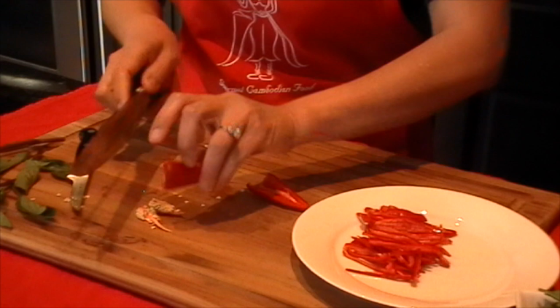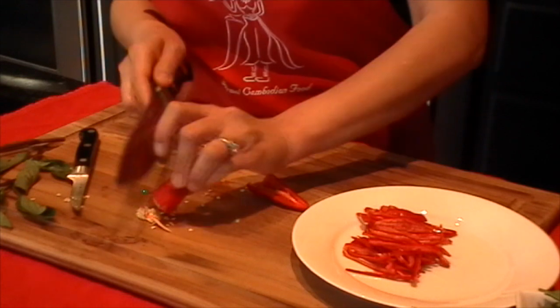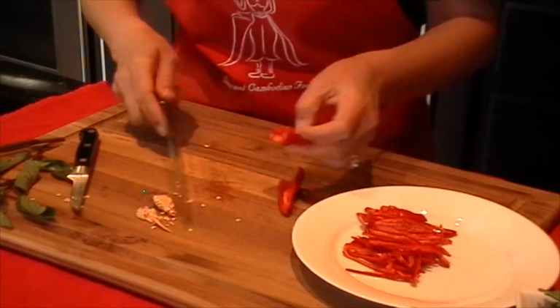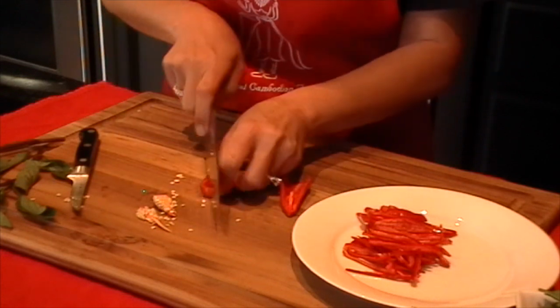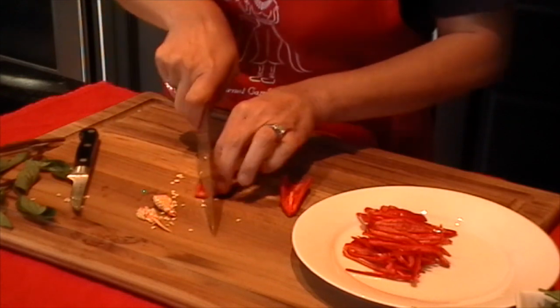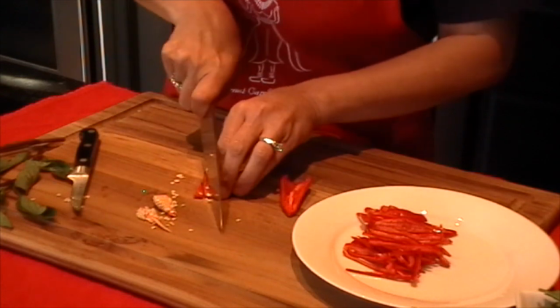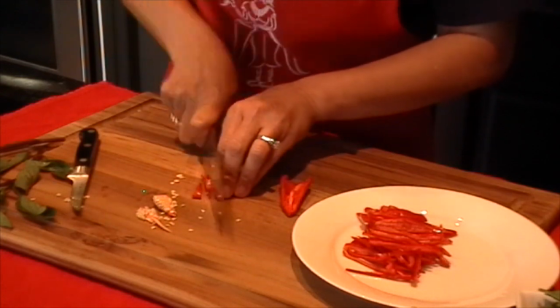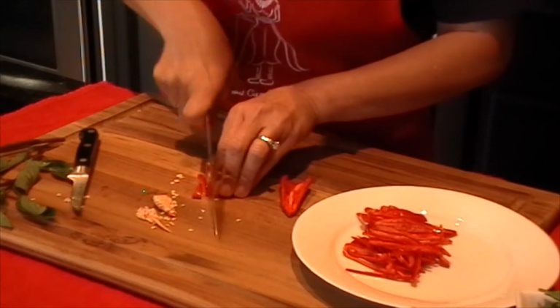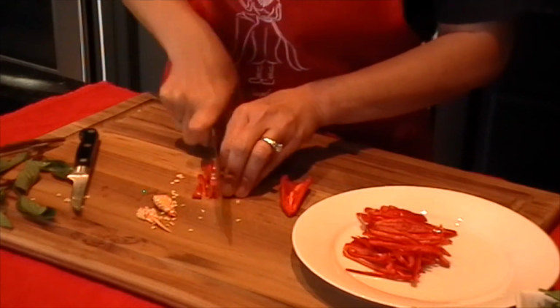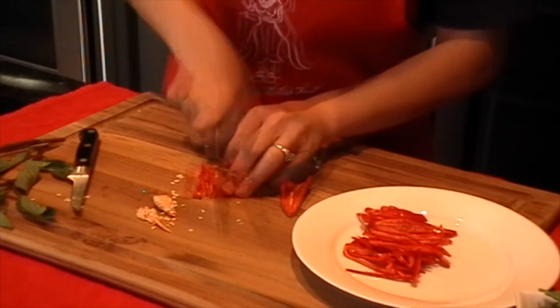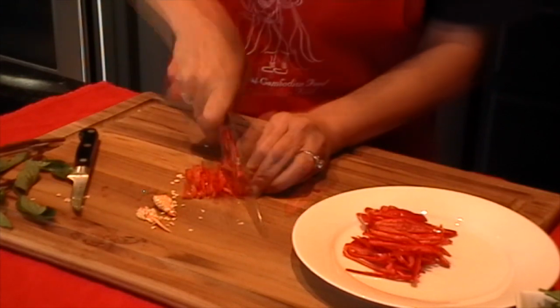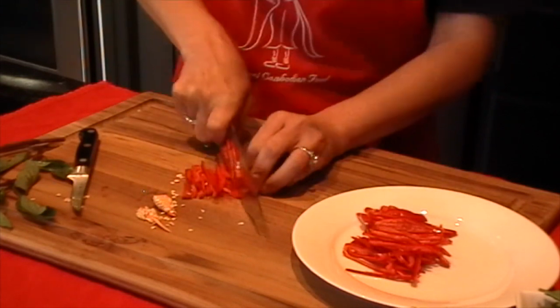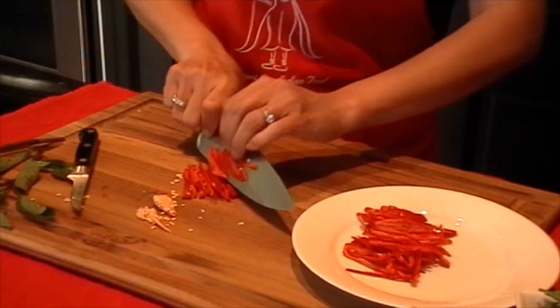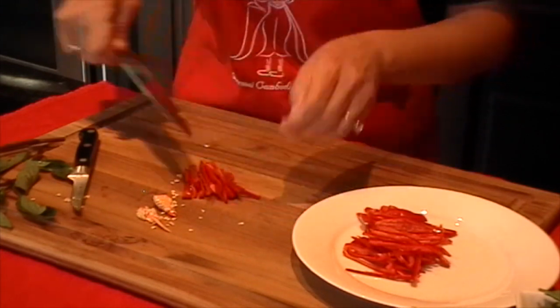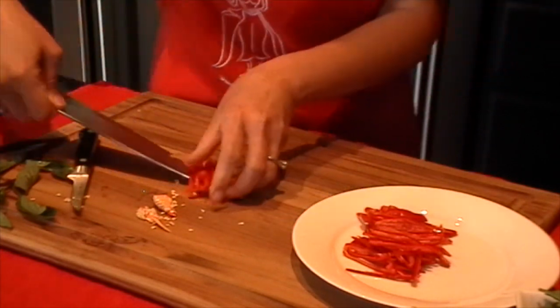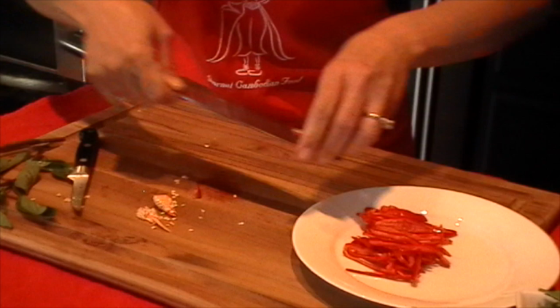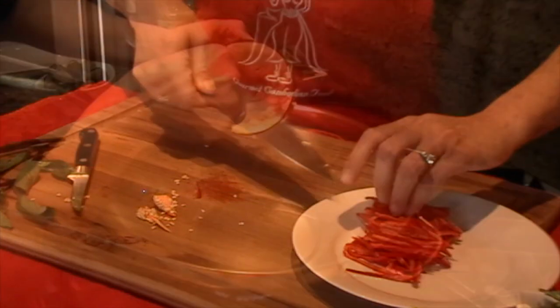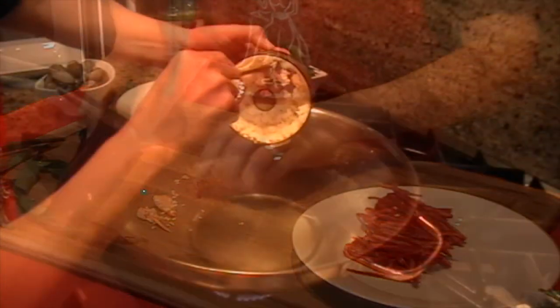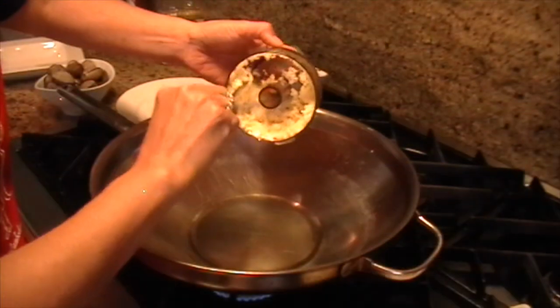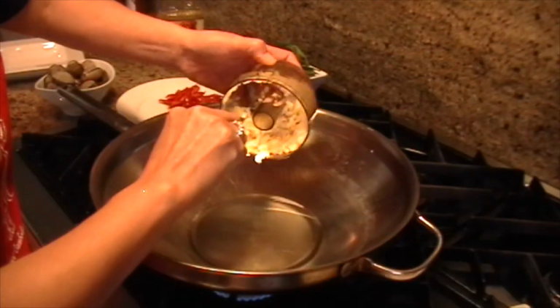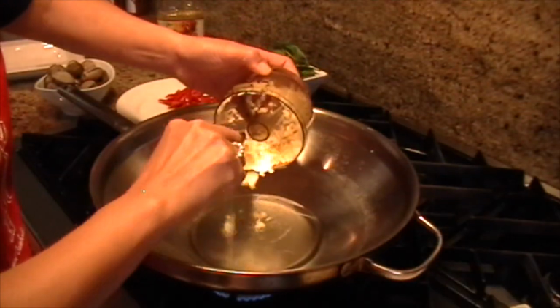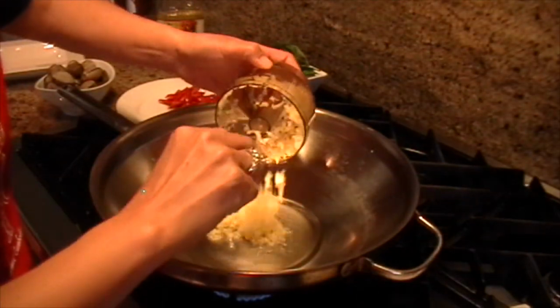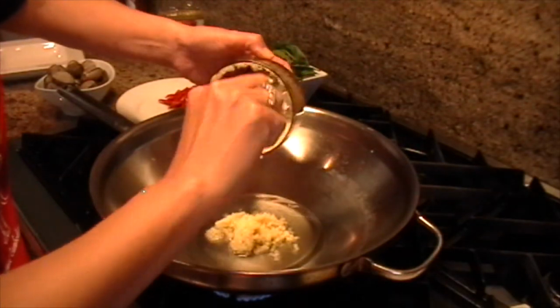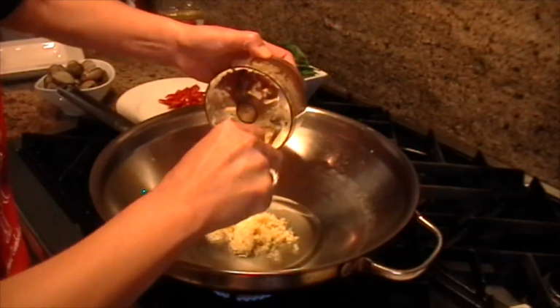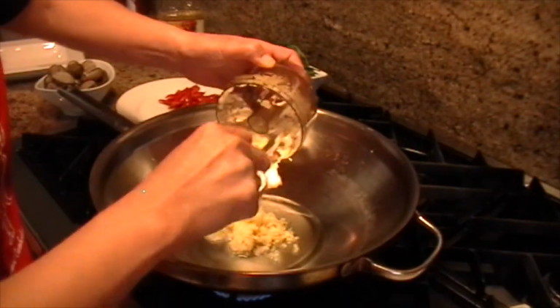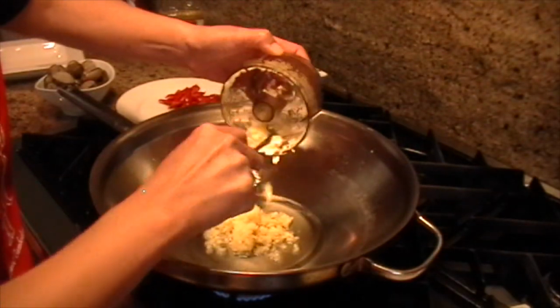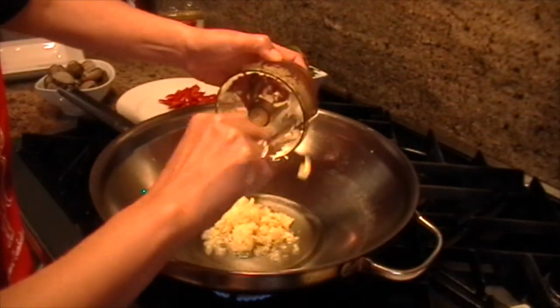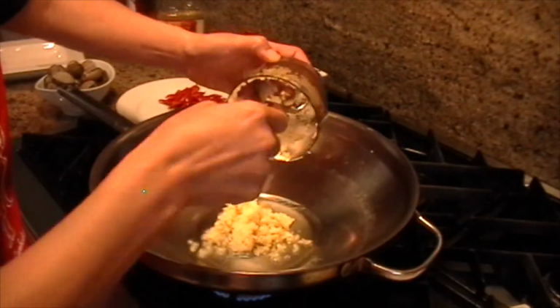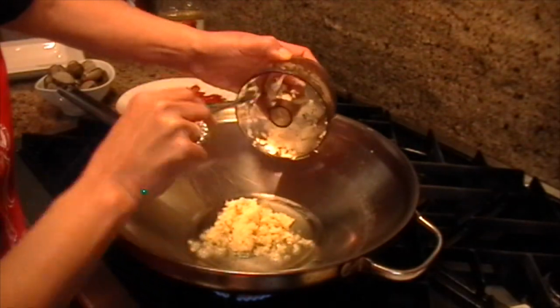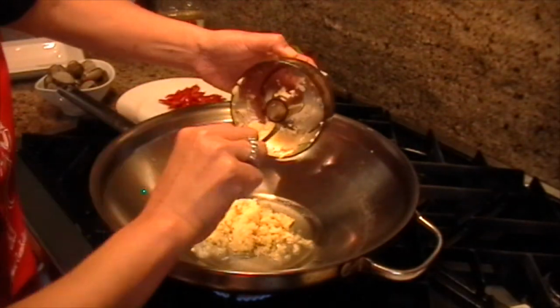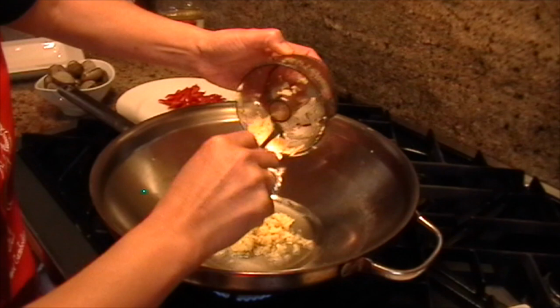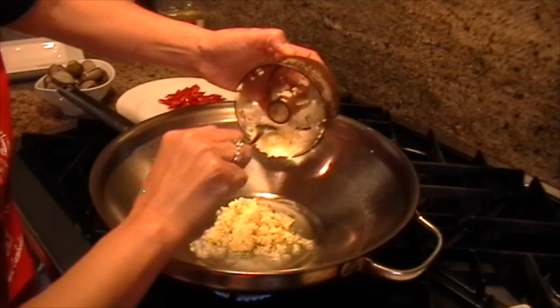Next, we julienne the fresno pepper. I heated oil on medium-high heat and add the garlic.